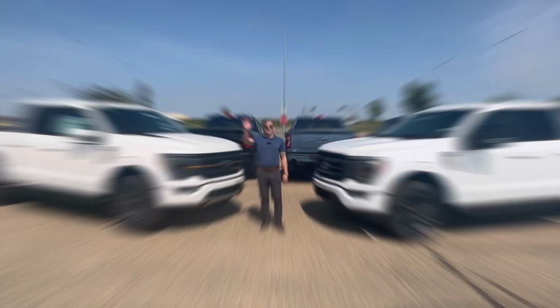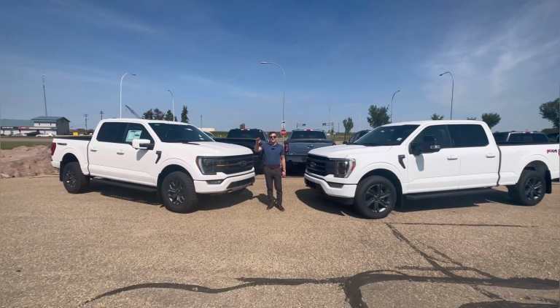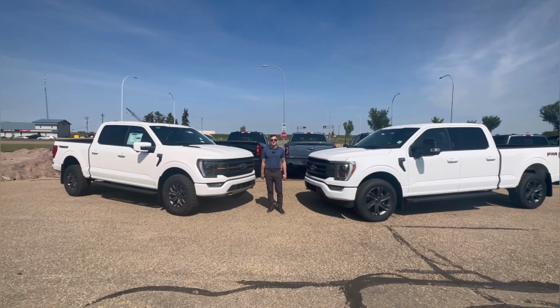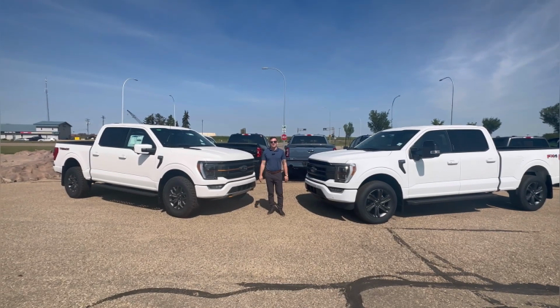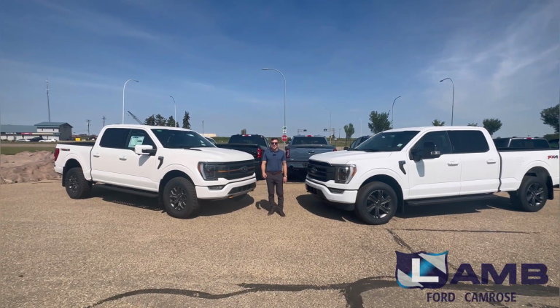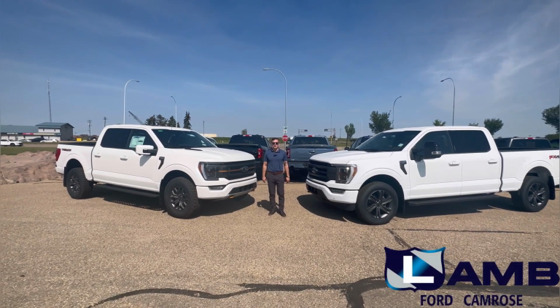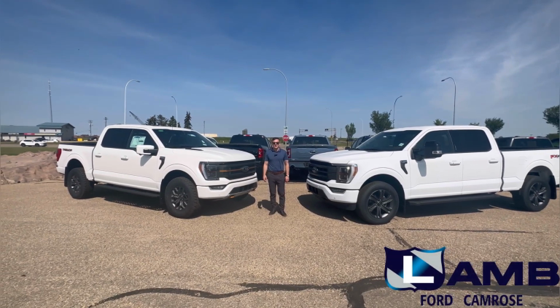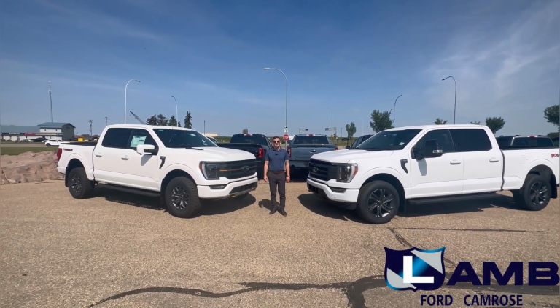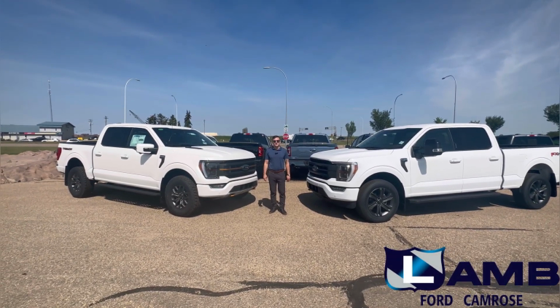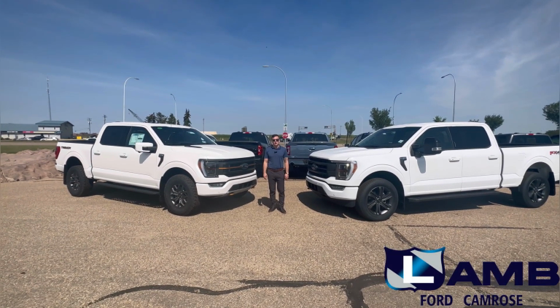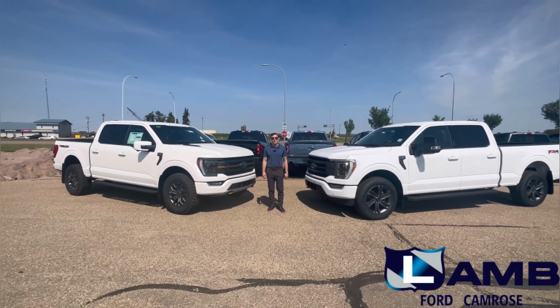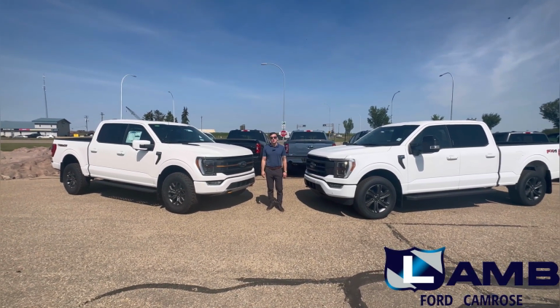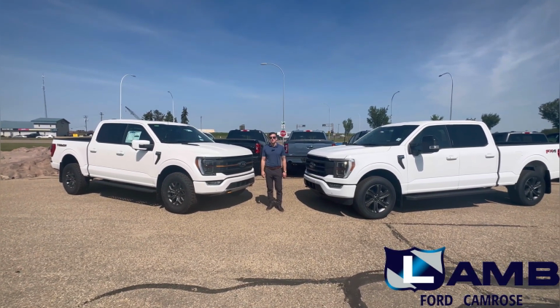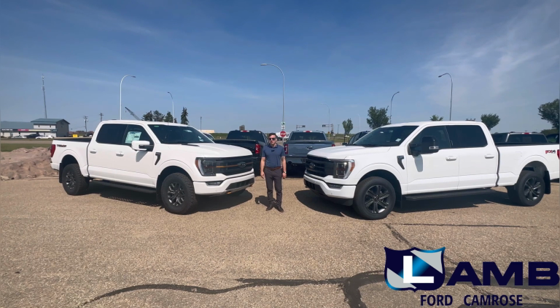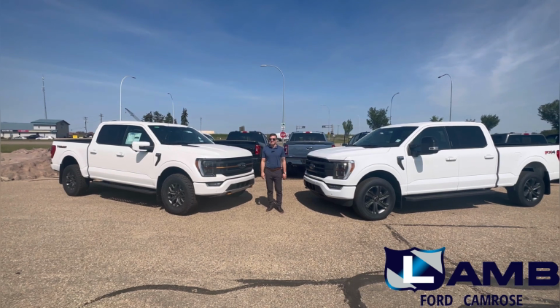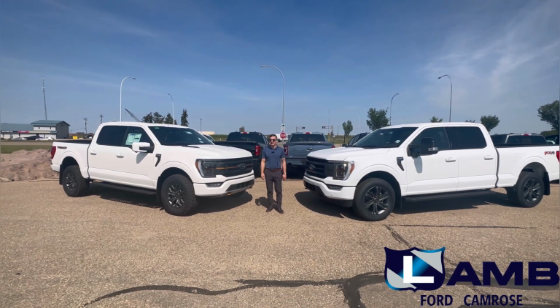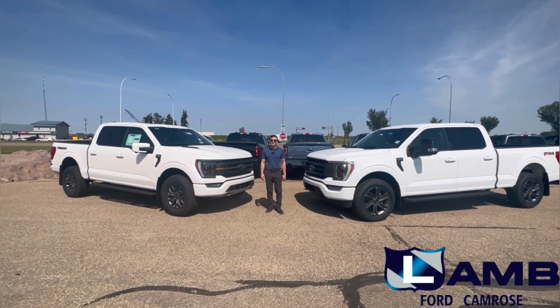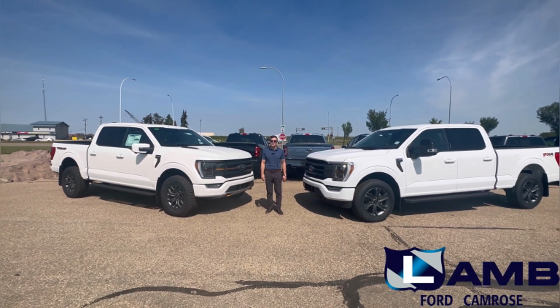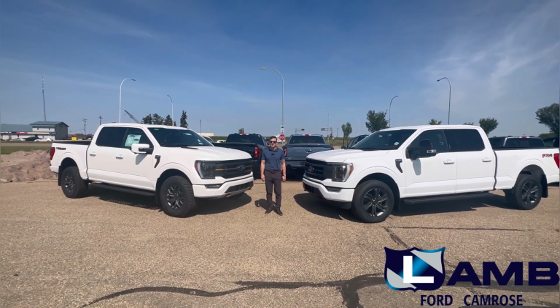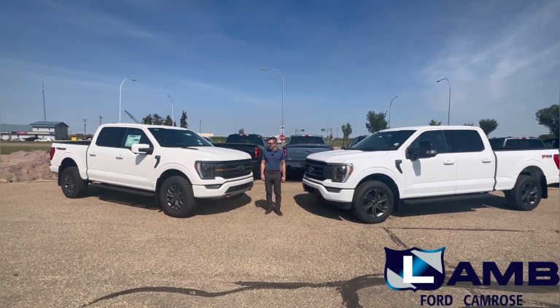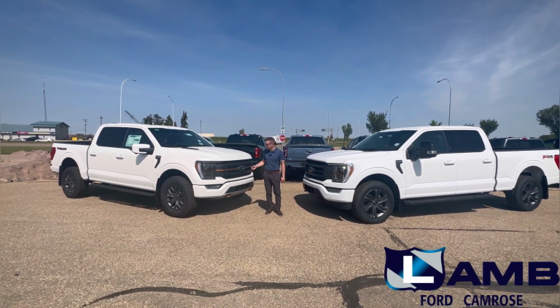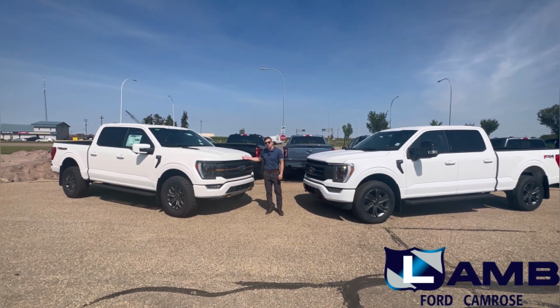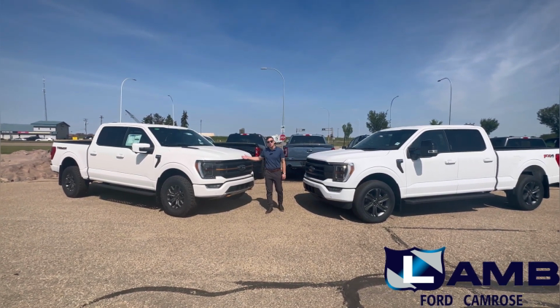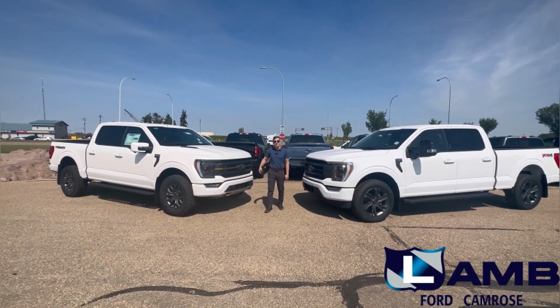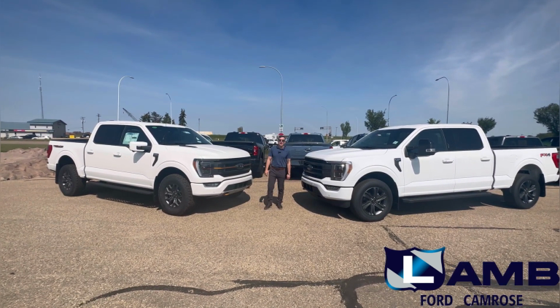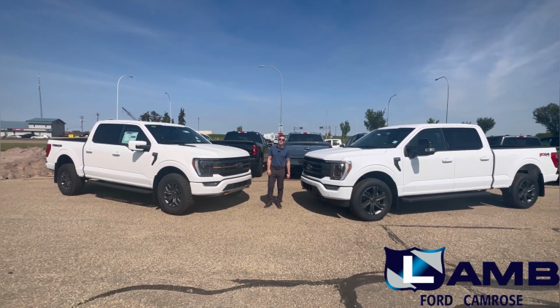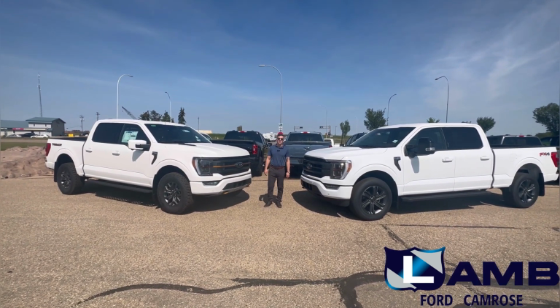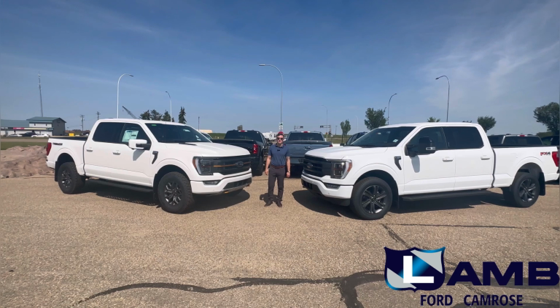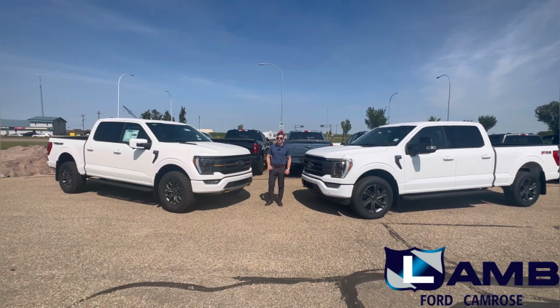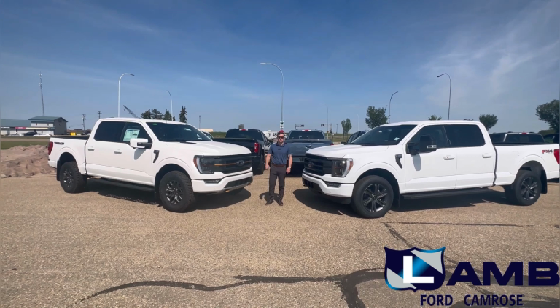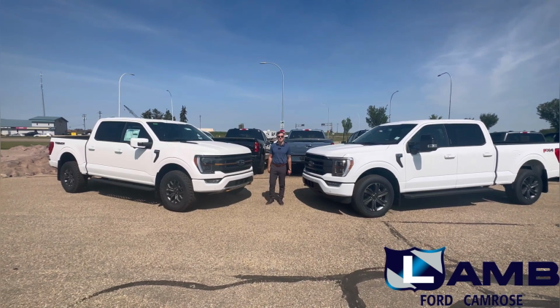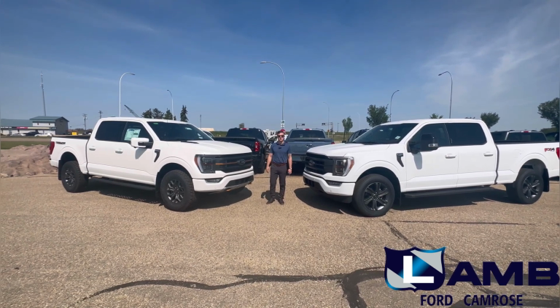Hi there folks, Aaron here with Lamb Ford Sales. For today's video we're going to be going through all of the aesthetic and functional features that separate the 2023 F-150 Tremor from the rest of the vehicles on the road.